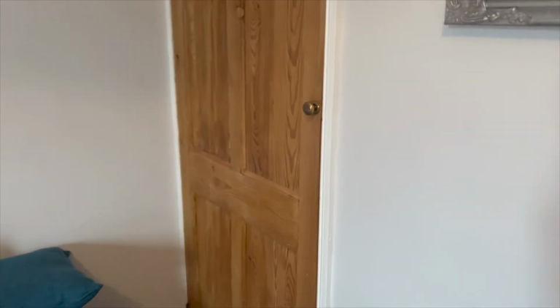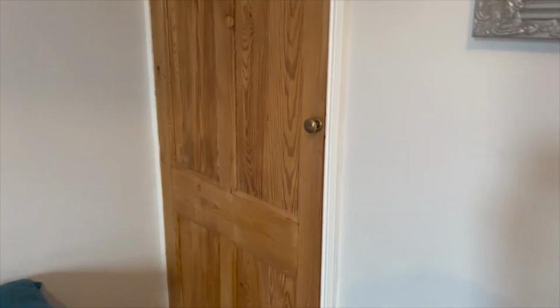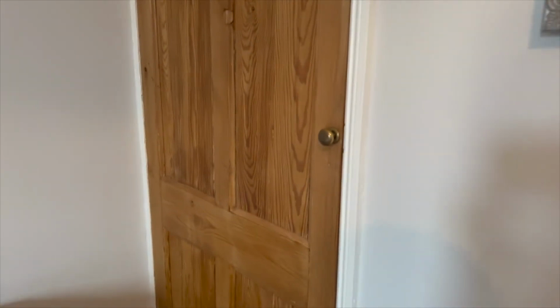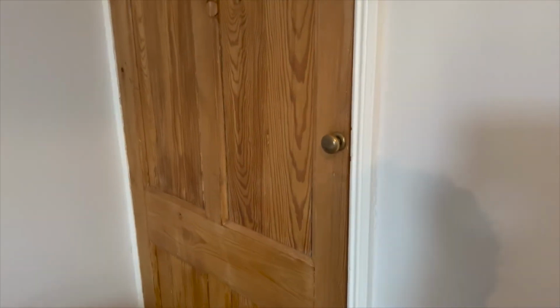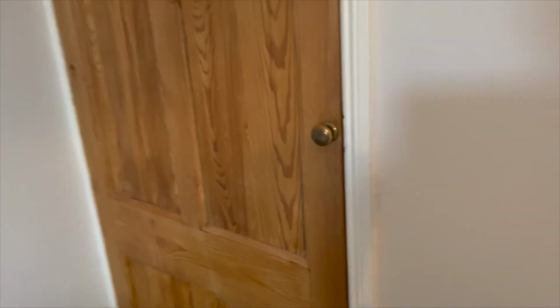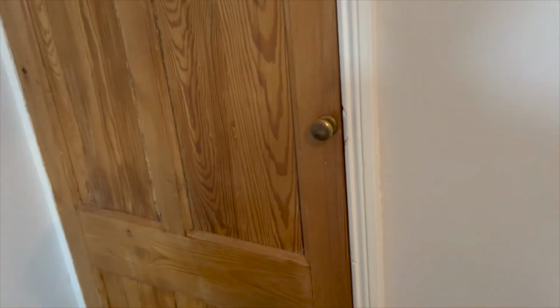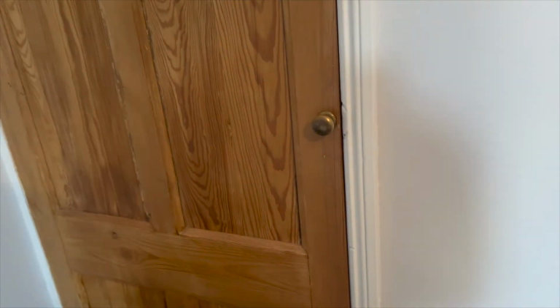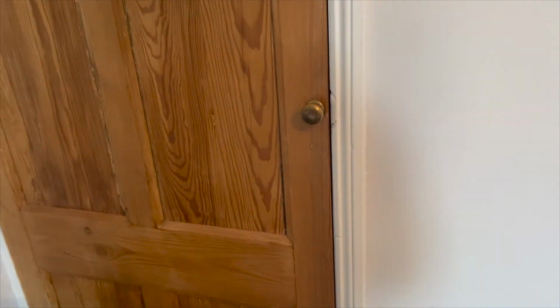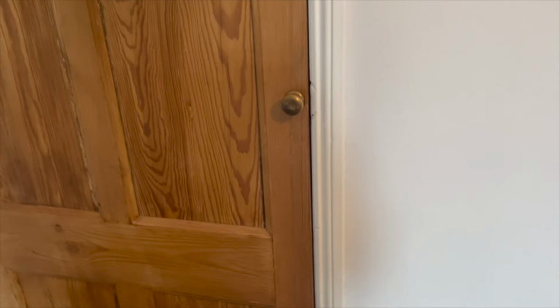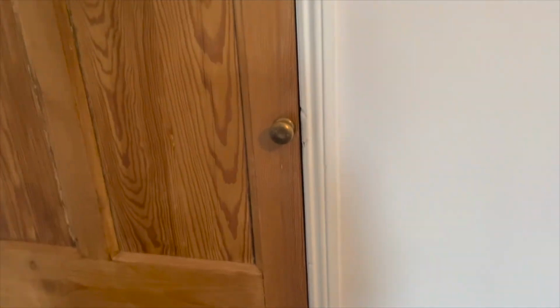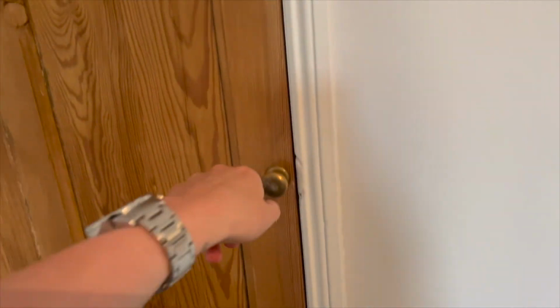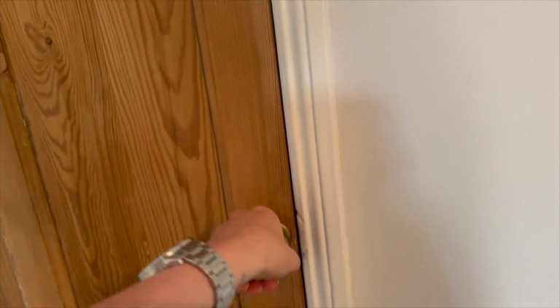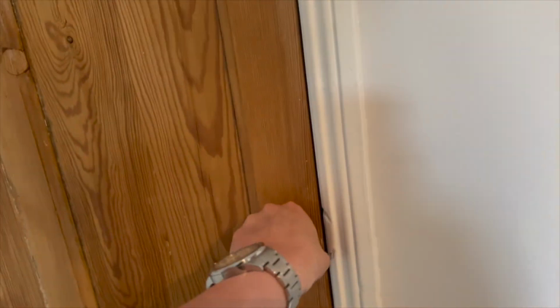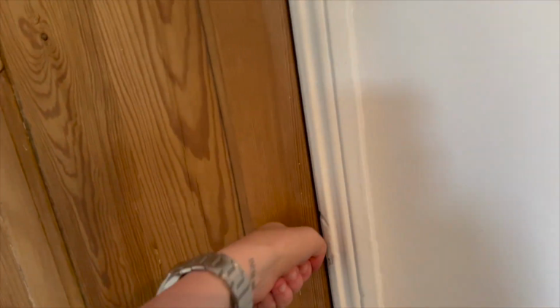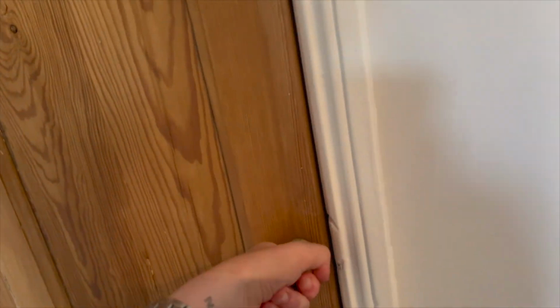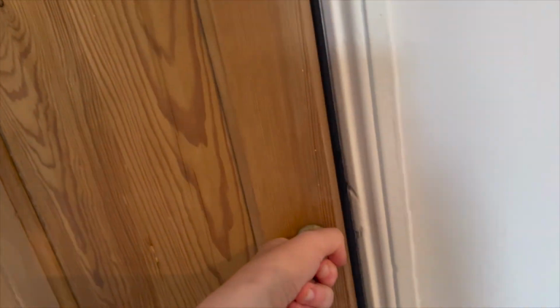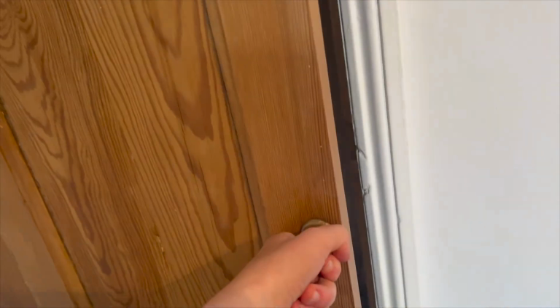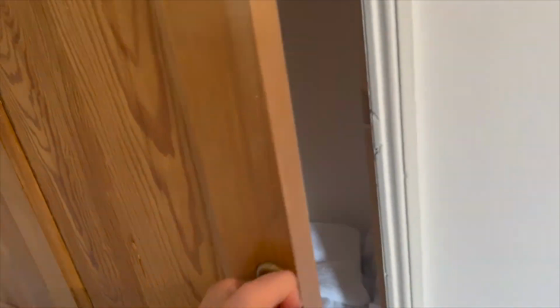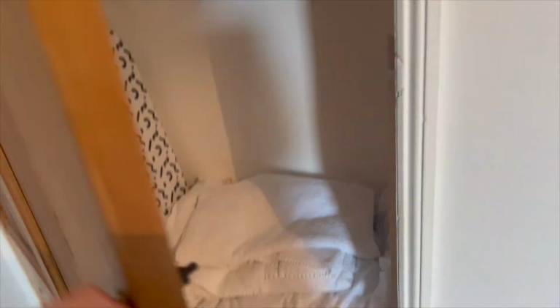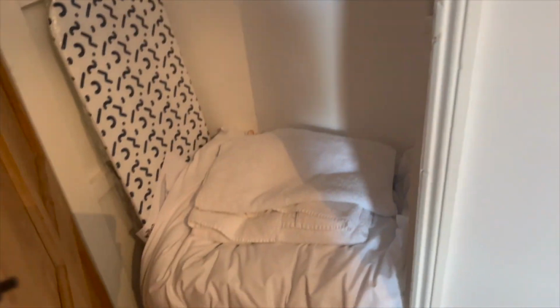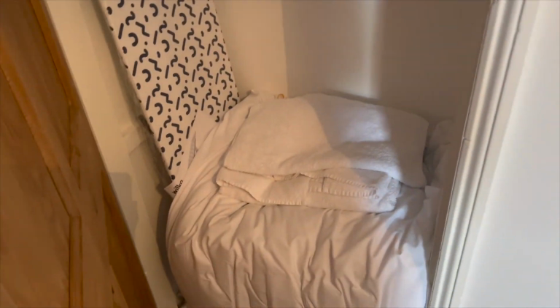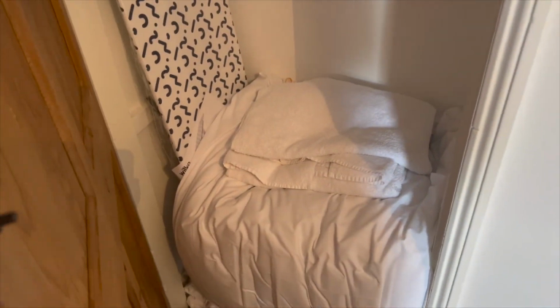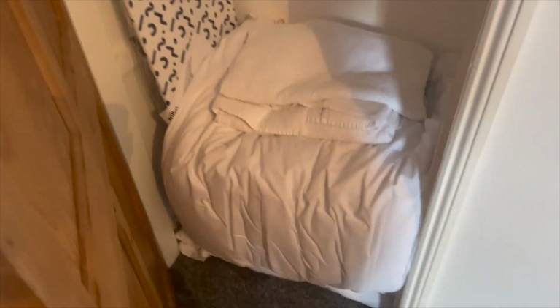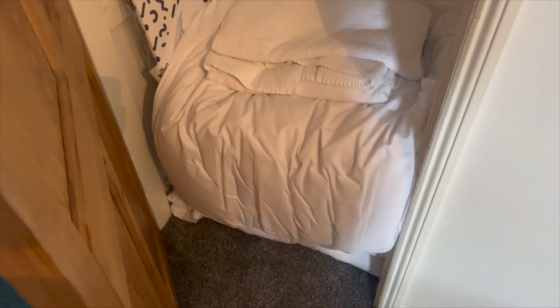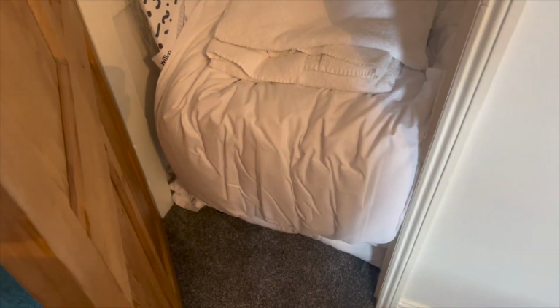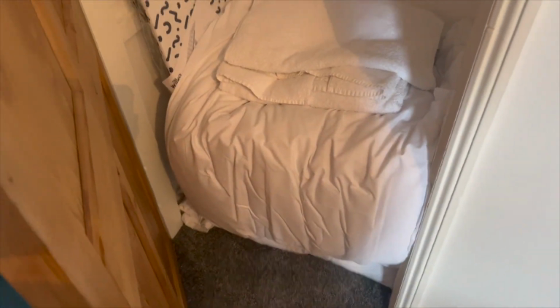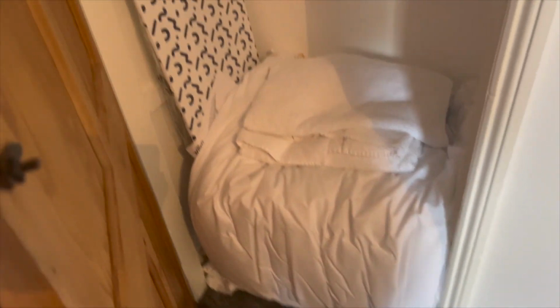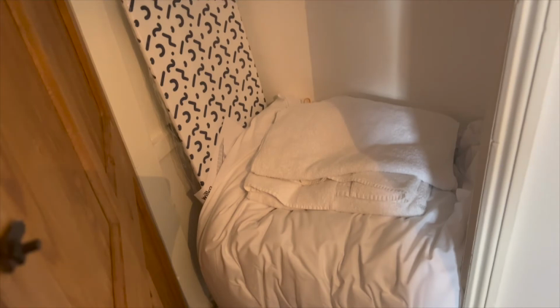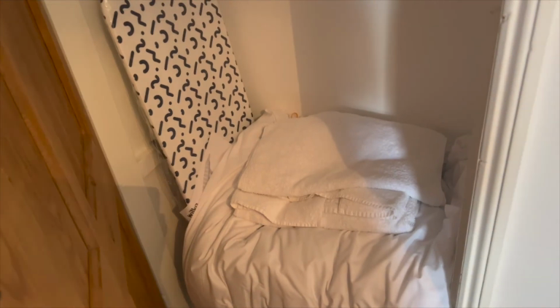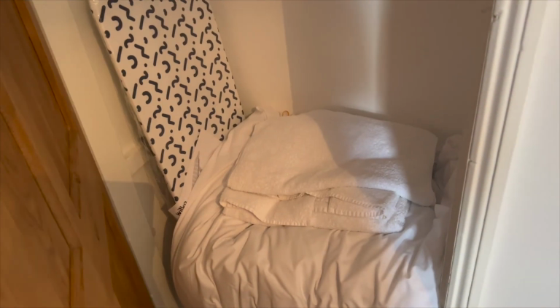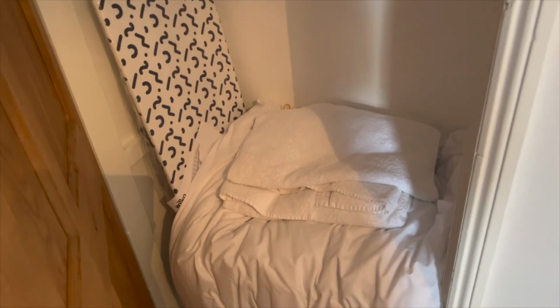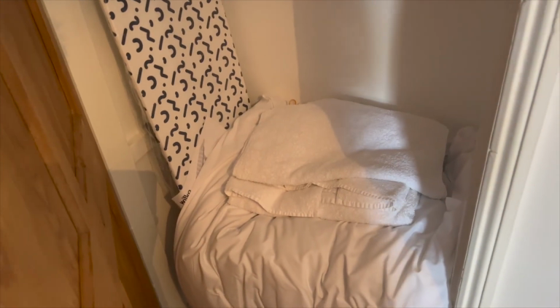I'm just going to show you where the sofa bedding is. It's just in the back bedroom. Just twist that knob and you've got your duvet, your pillows, and your towels in there.